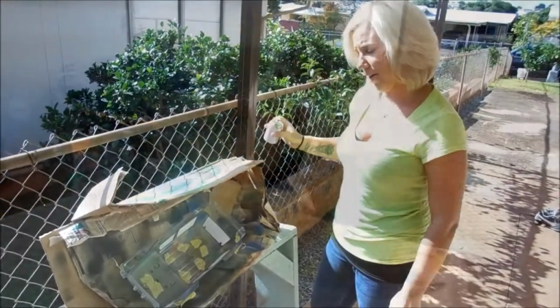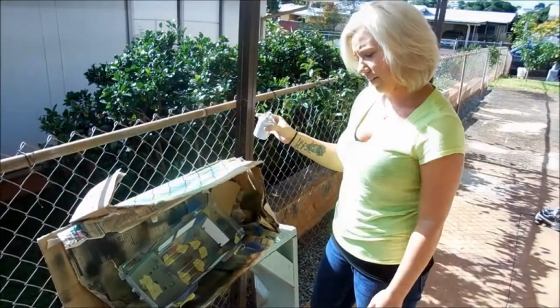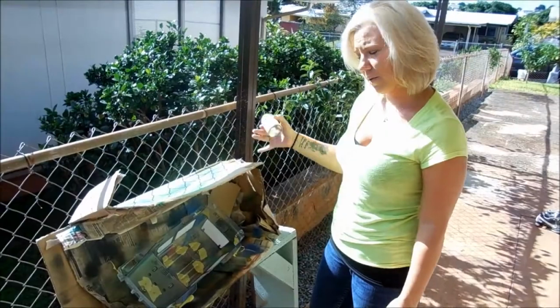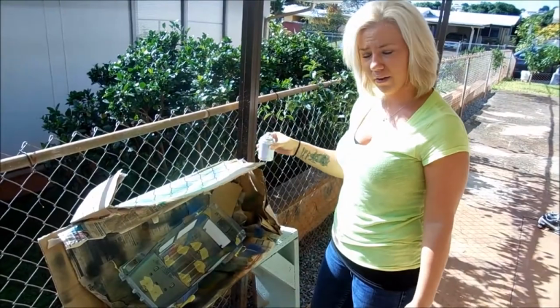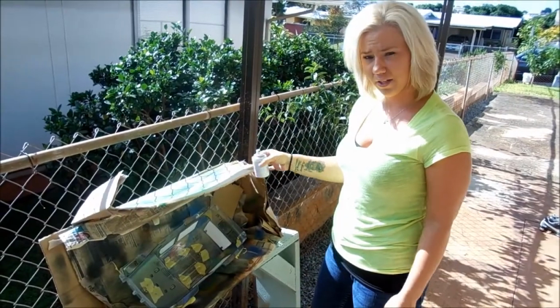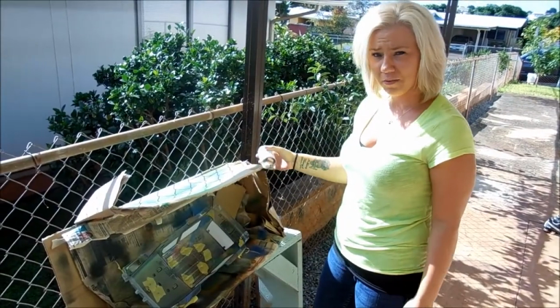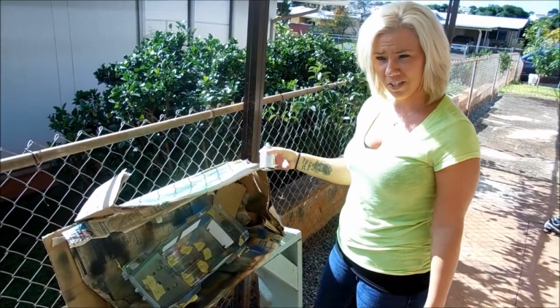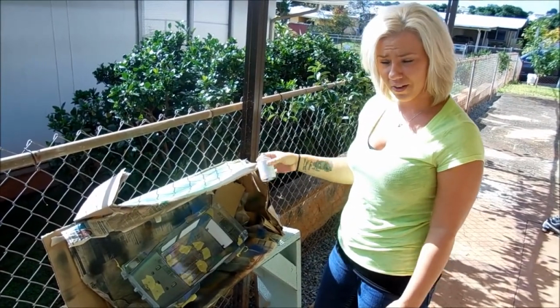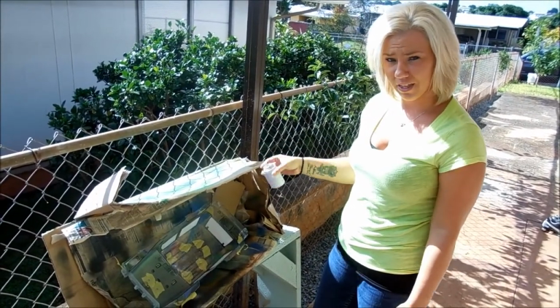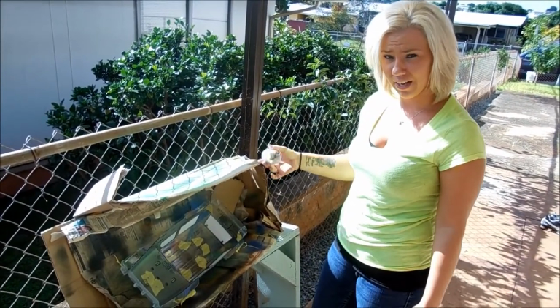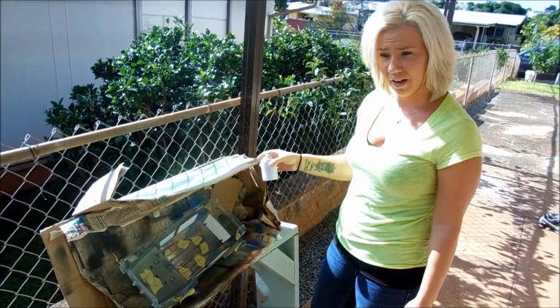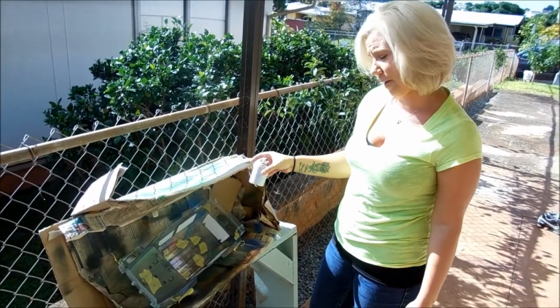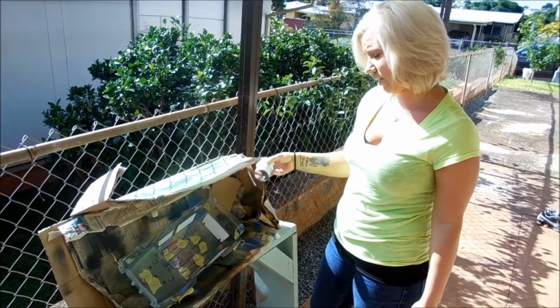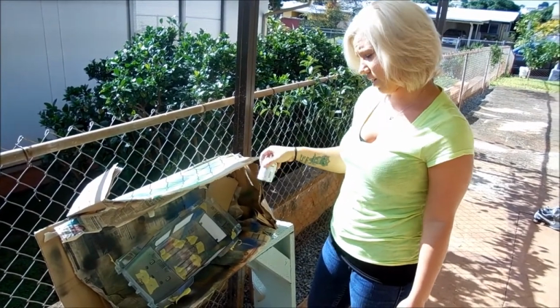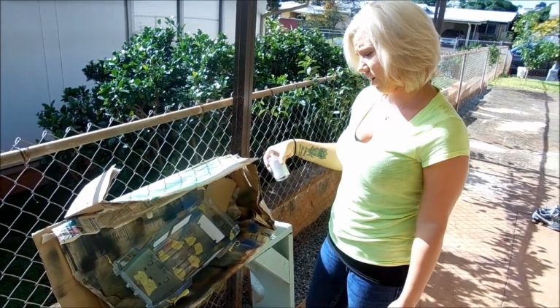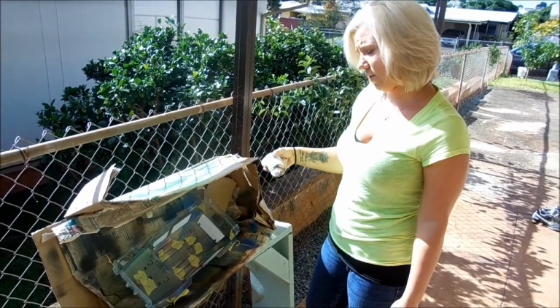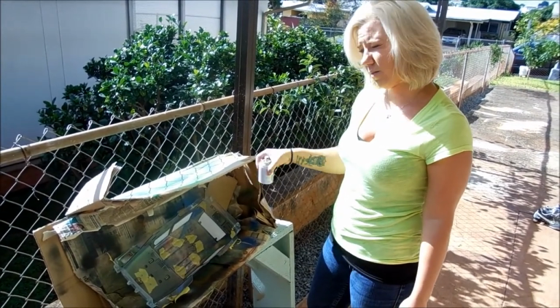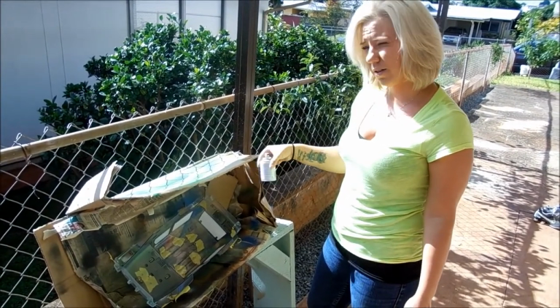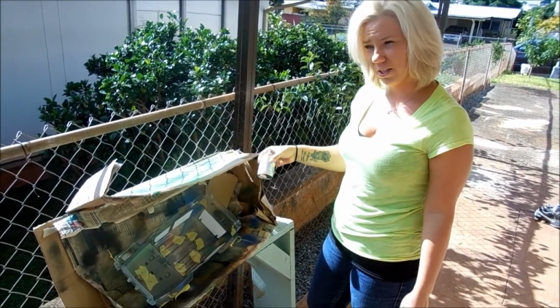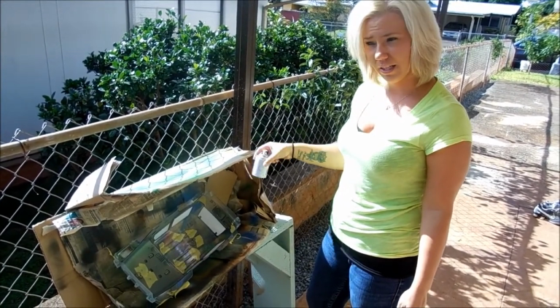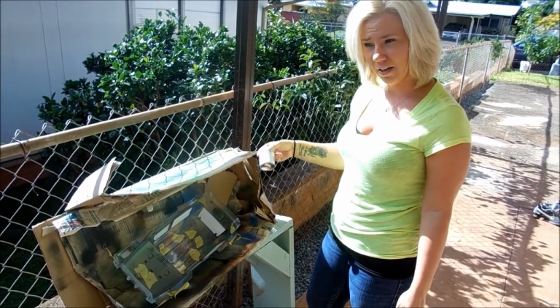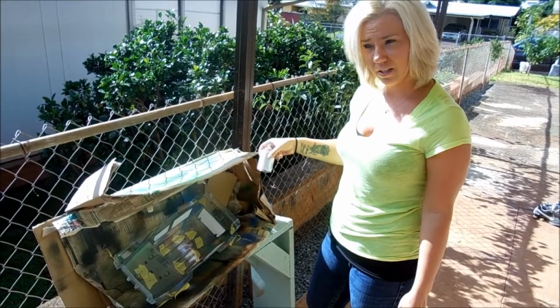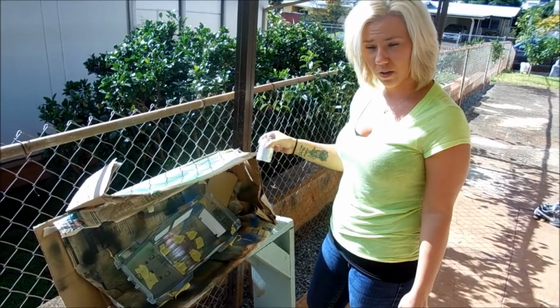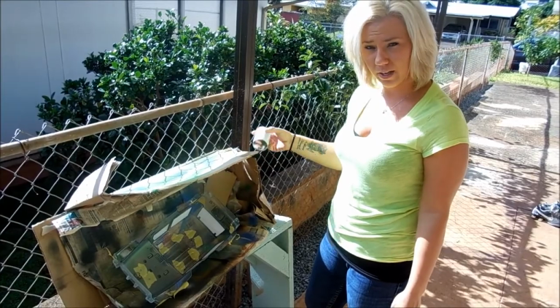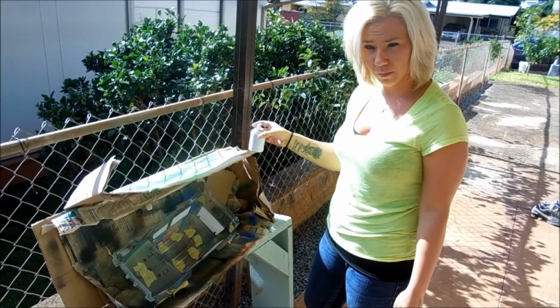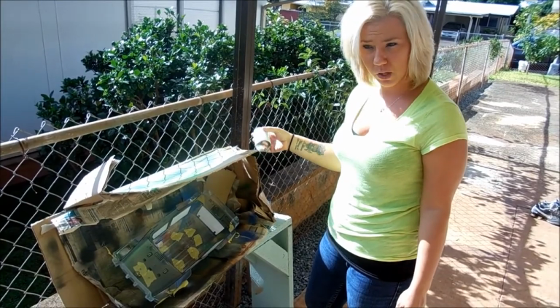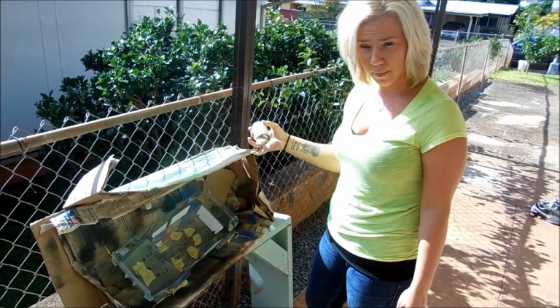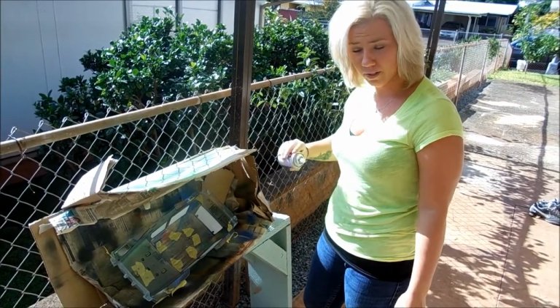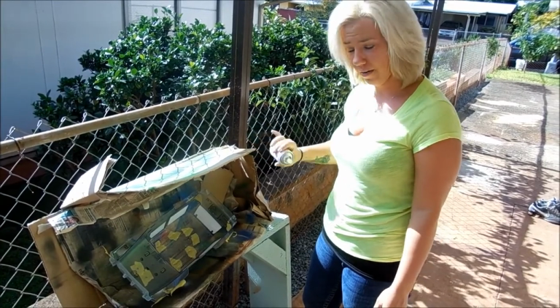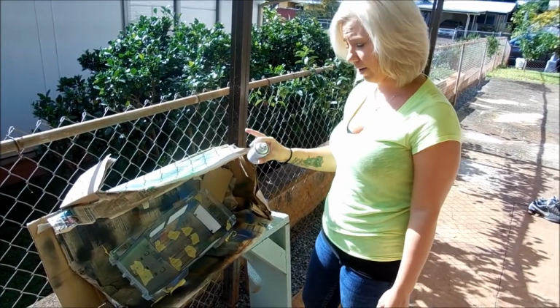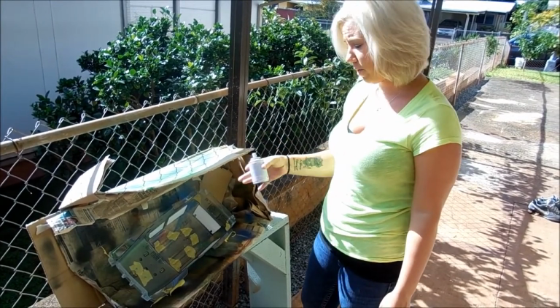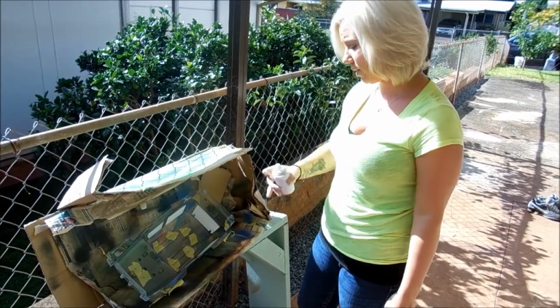Now I'm going to go ahead and do my first very thin layer of paint. The reason why you do such a thin layer is so the paint doesn't pull up or leave a drip mark.